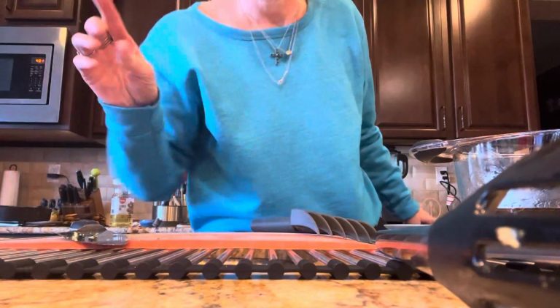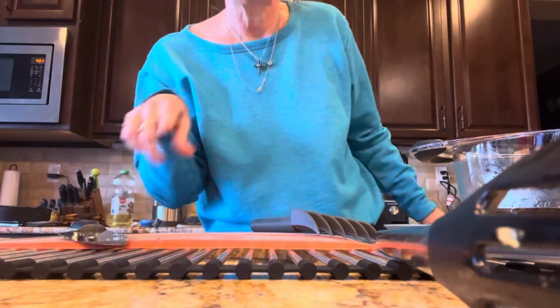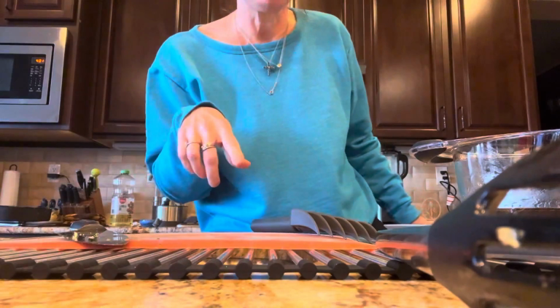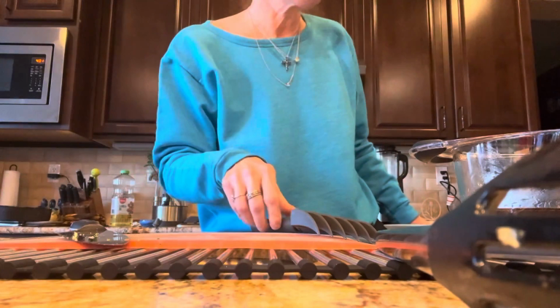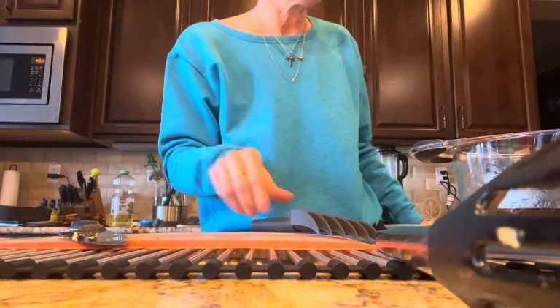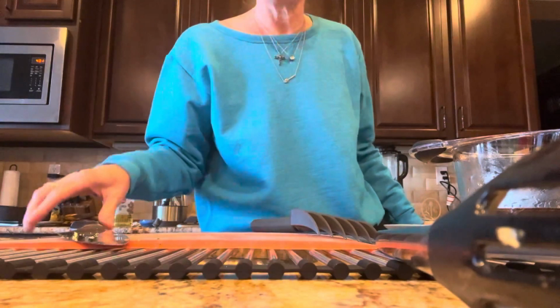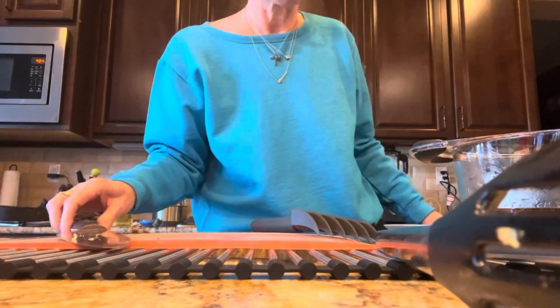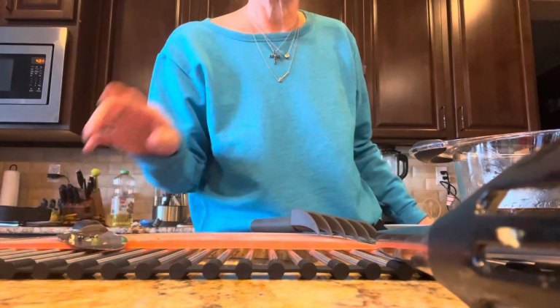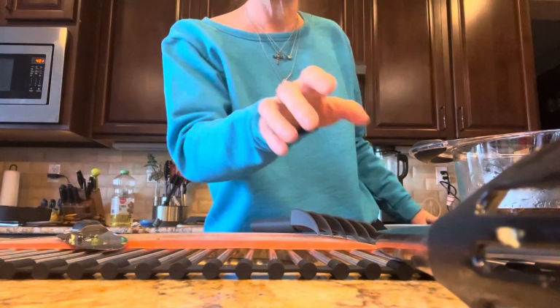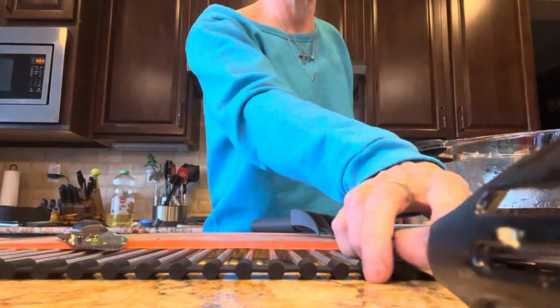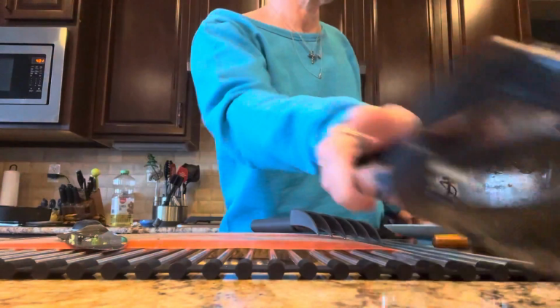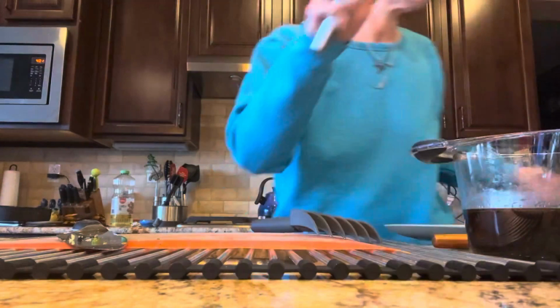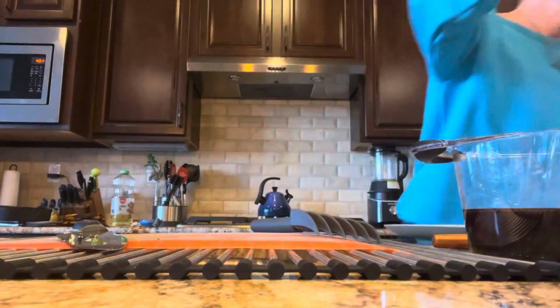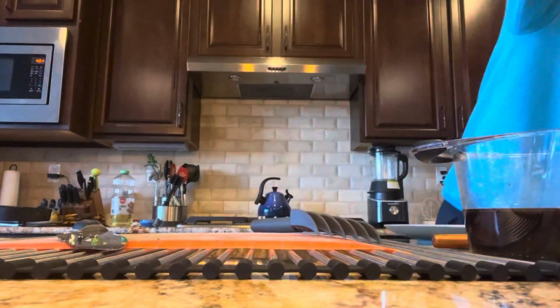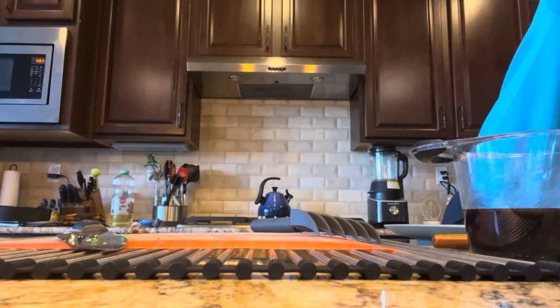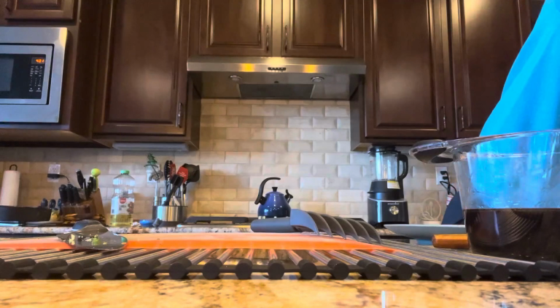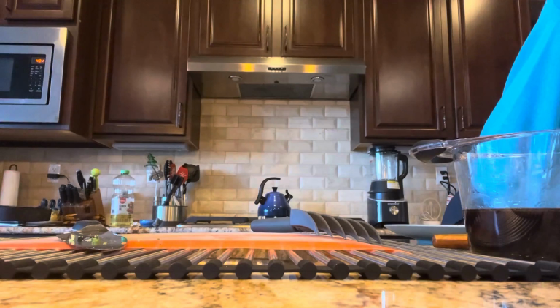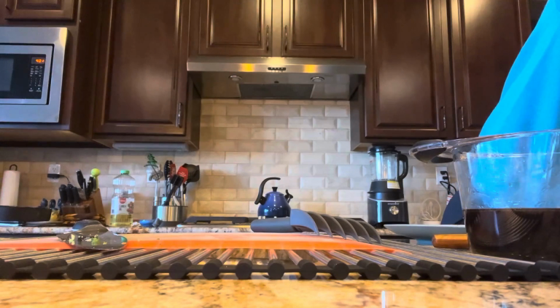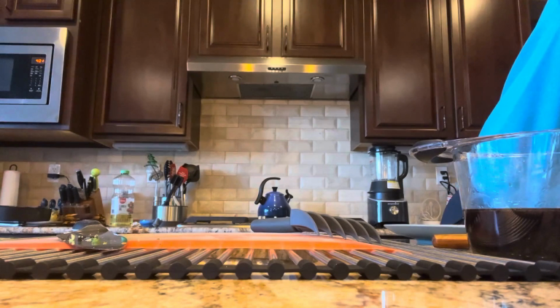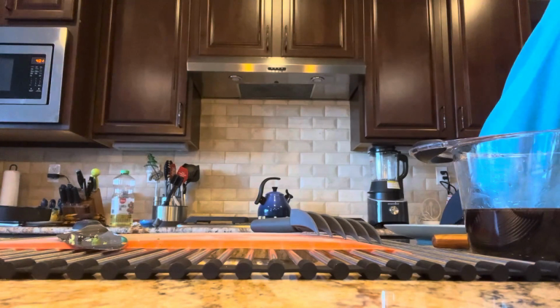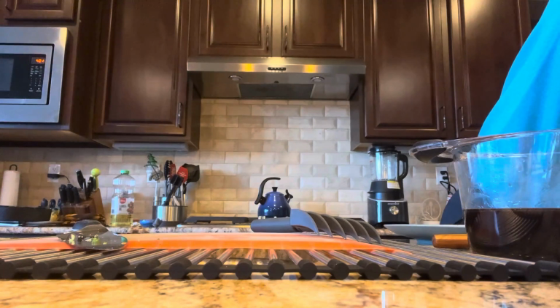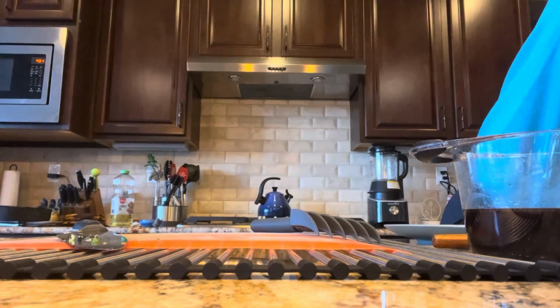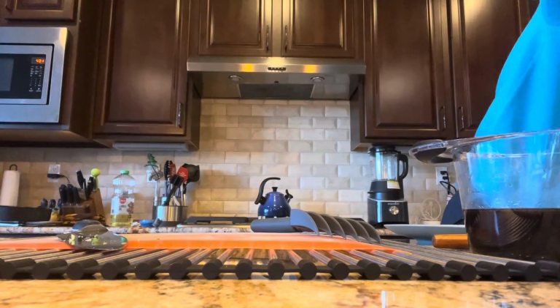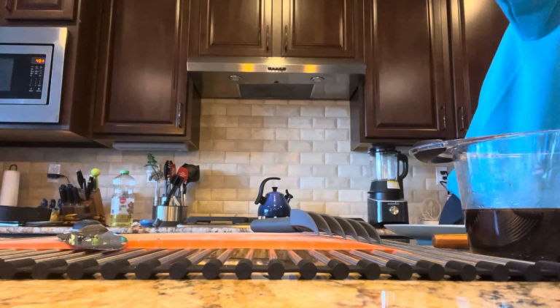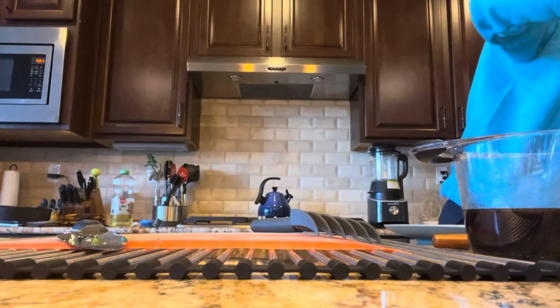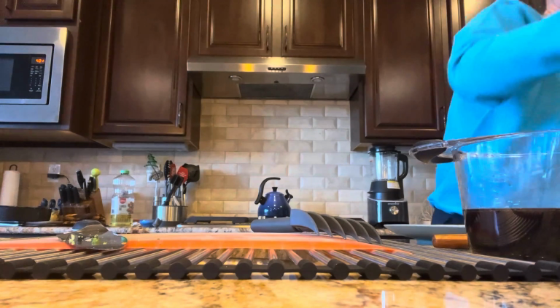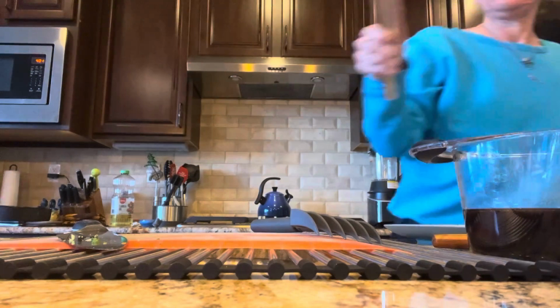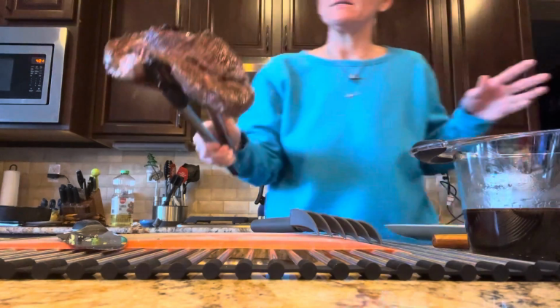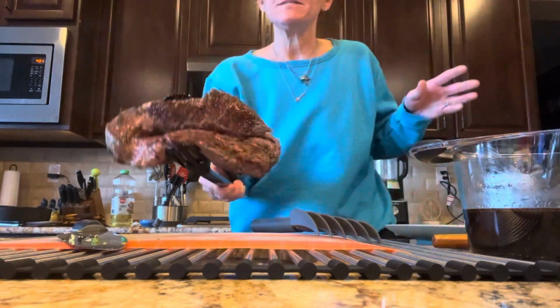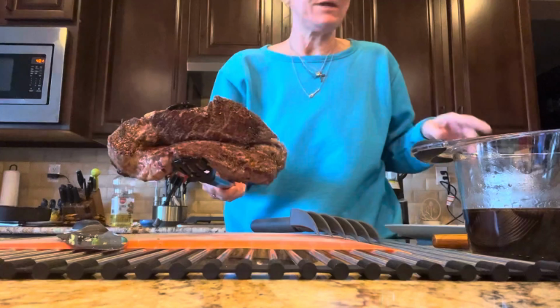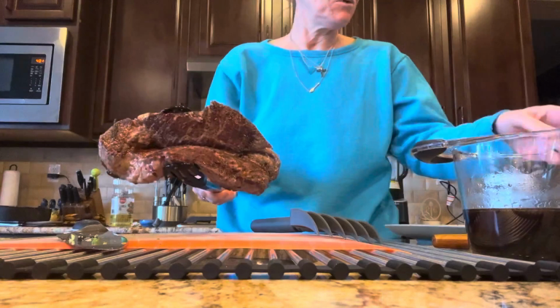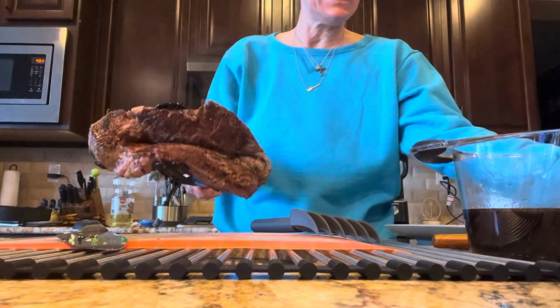My timer went off which means my steak is ready, so I'm gonna pull my steak up from the pot. See, I got some nice browning on both sides.